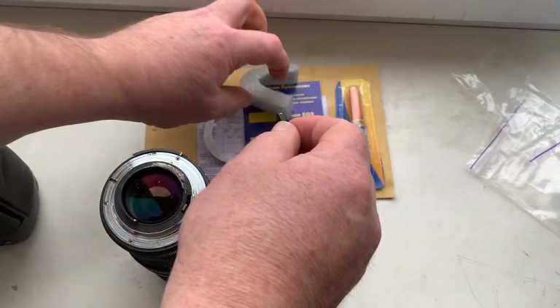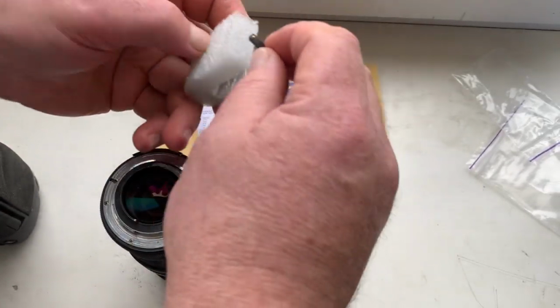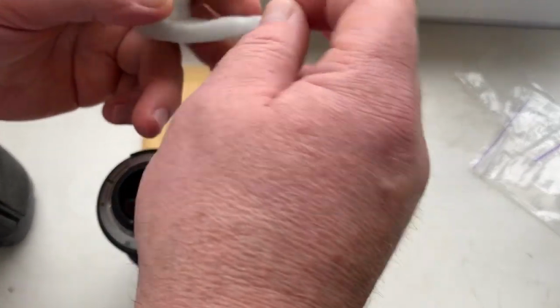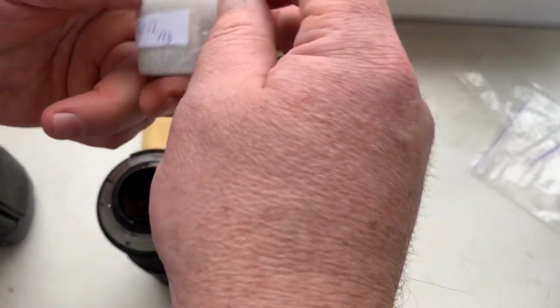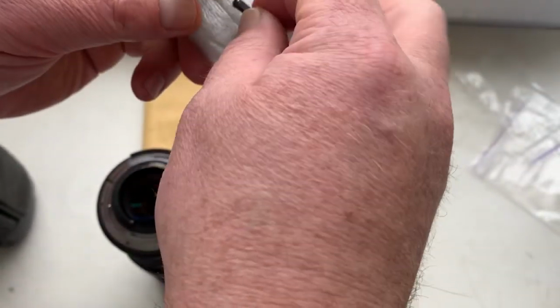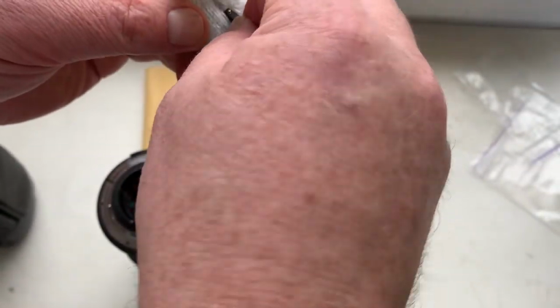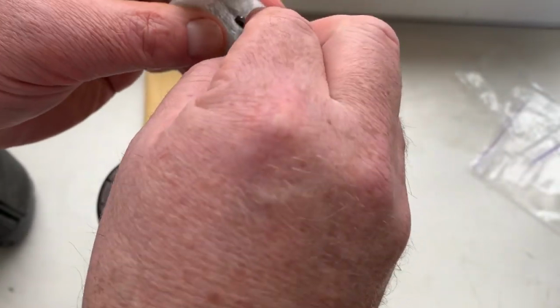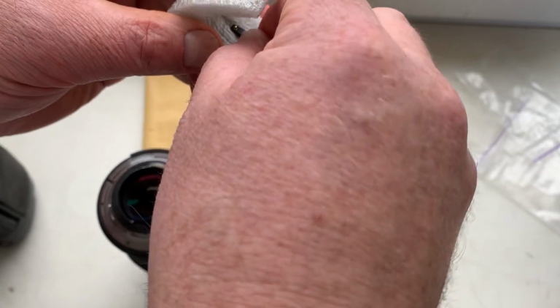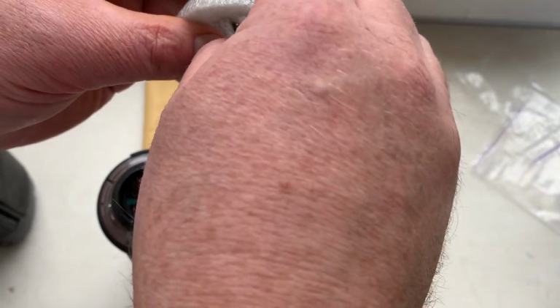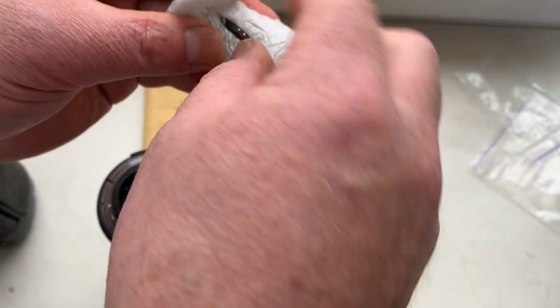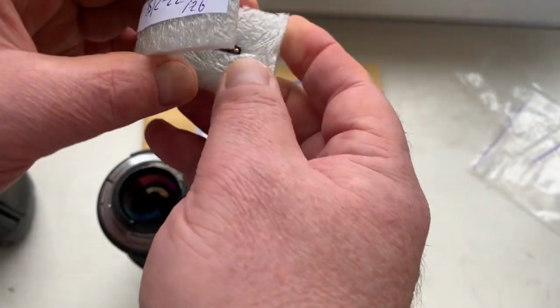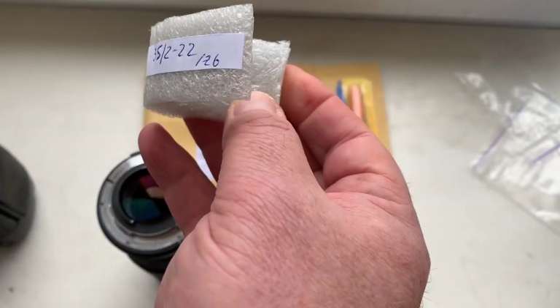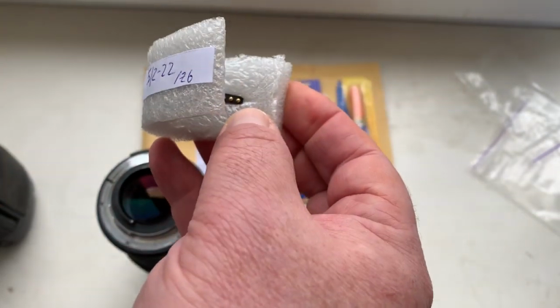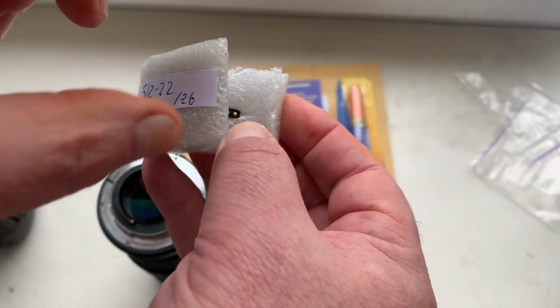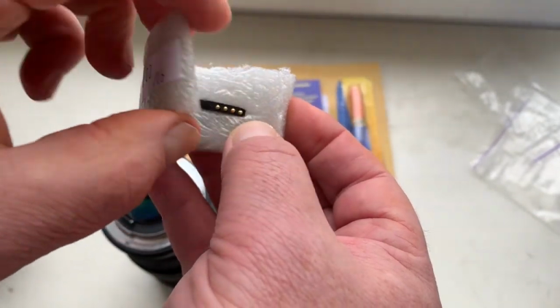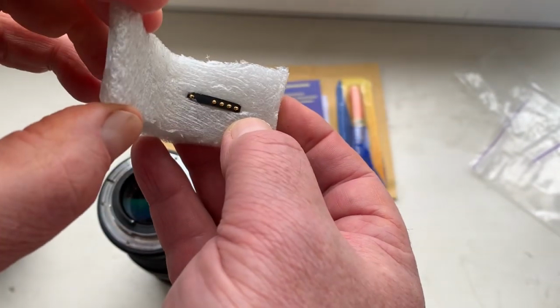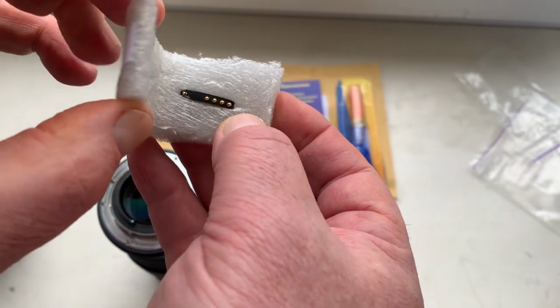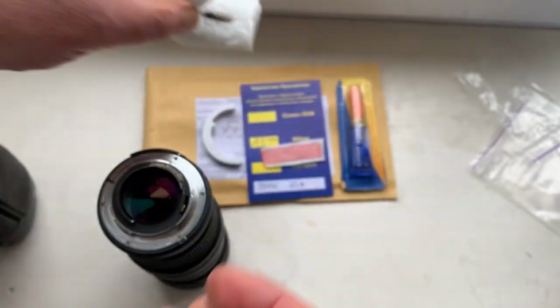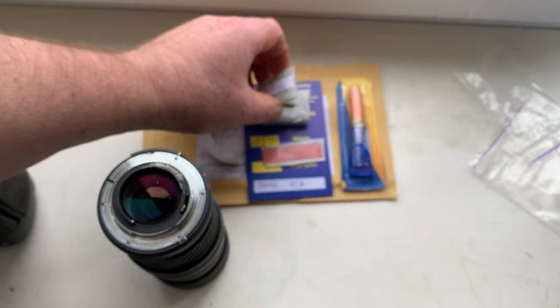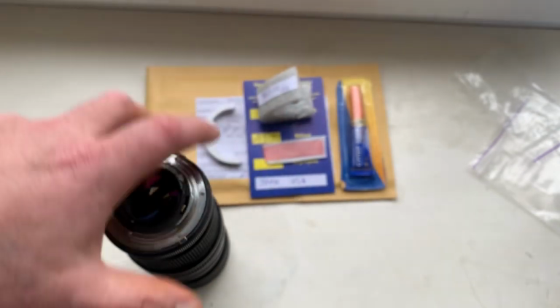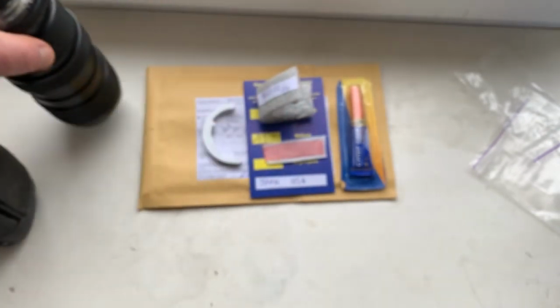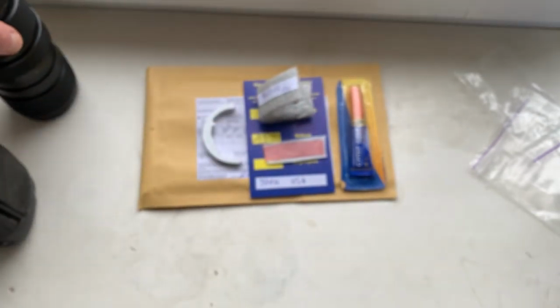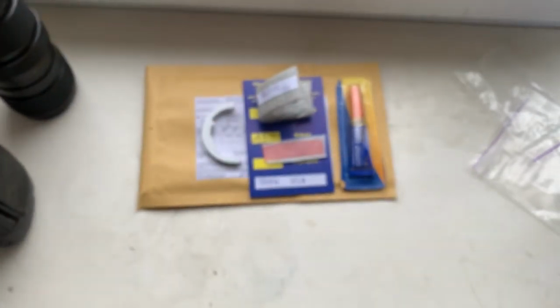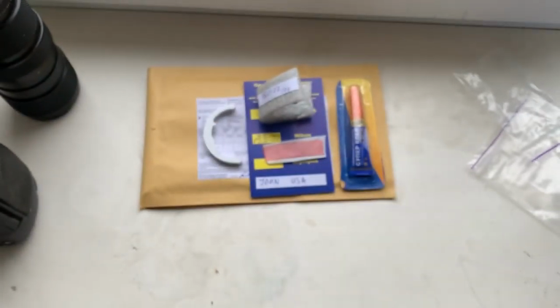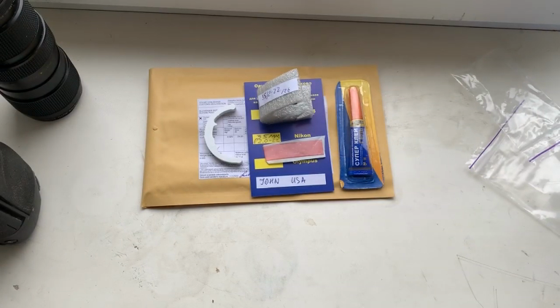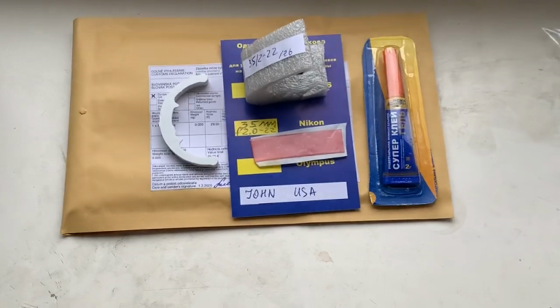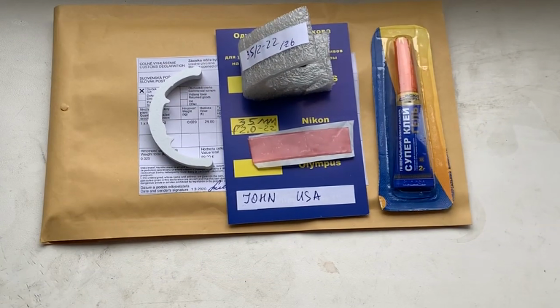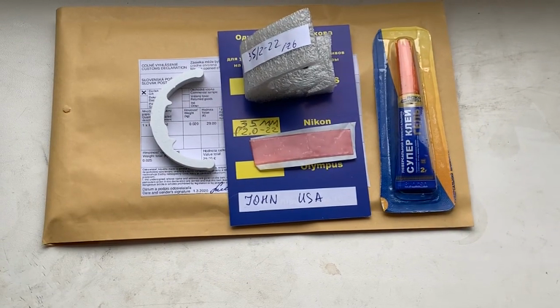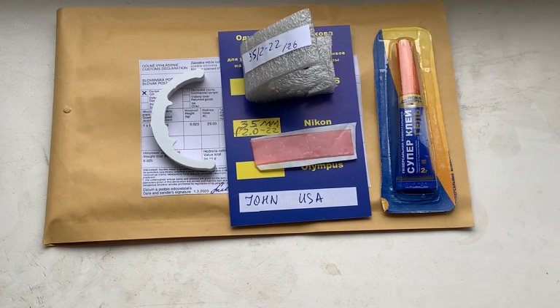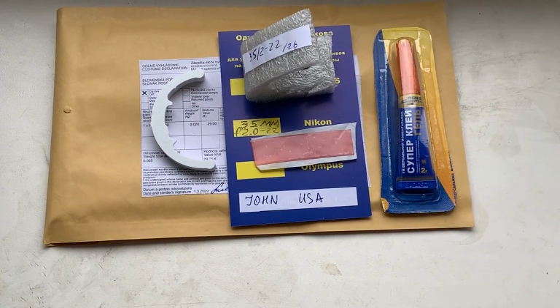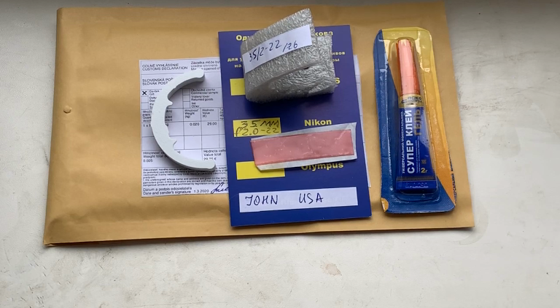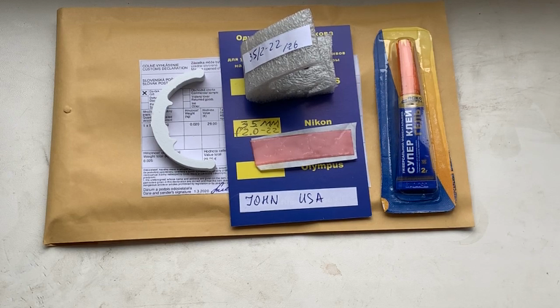Now I package your chip and I'm sending it to you tomorrow morning. Thank you for your new purchase and thank you for your attention.